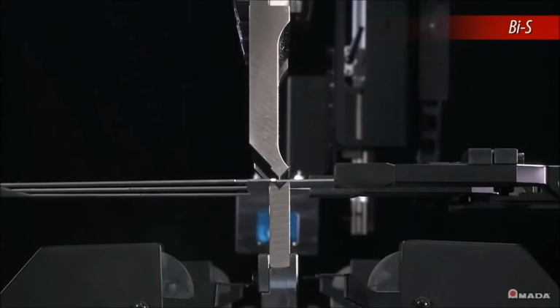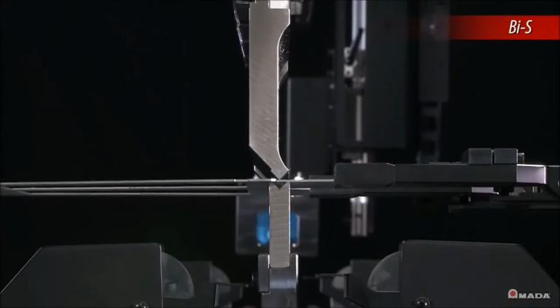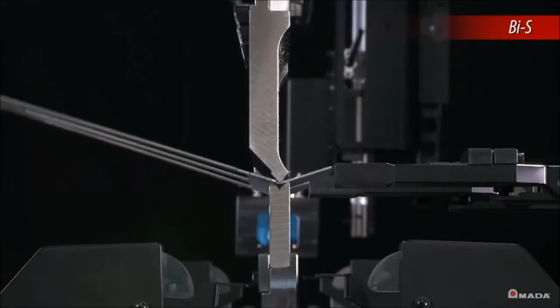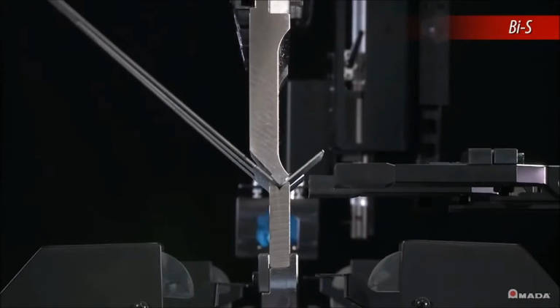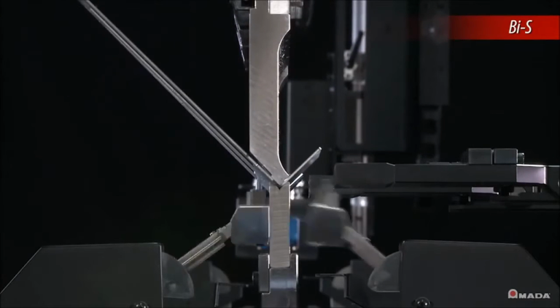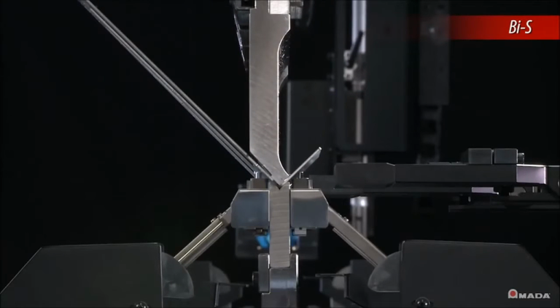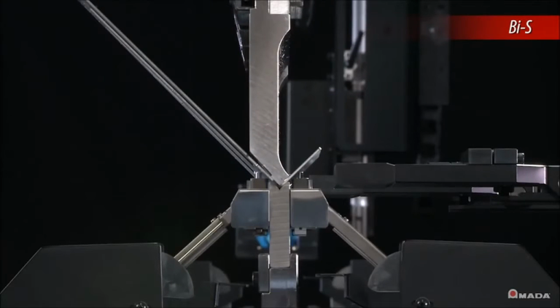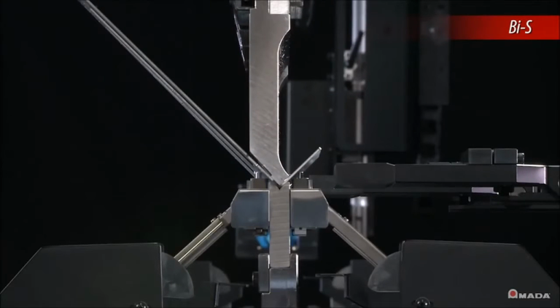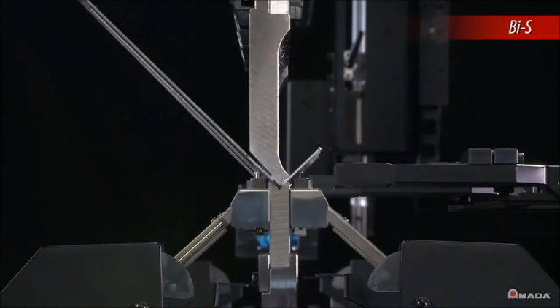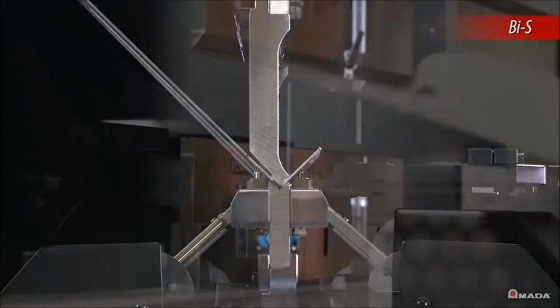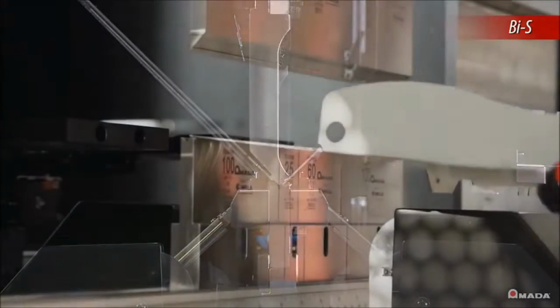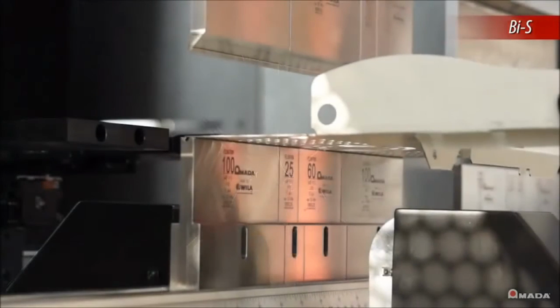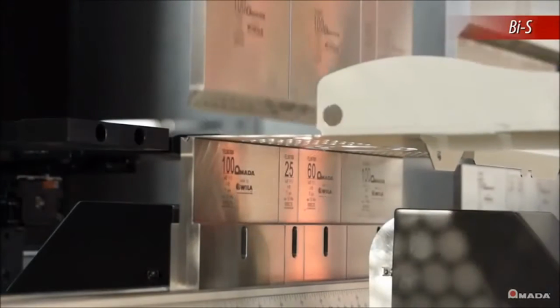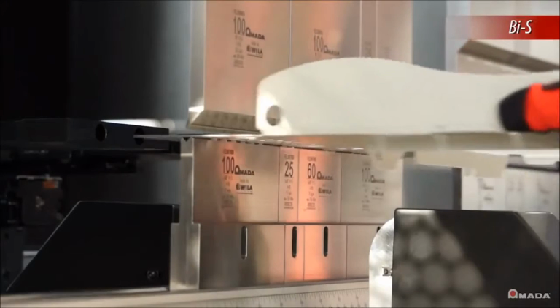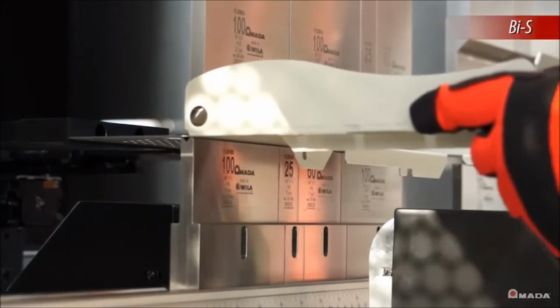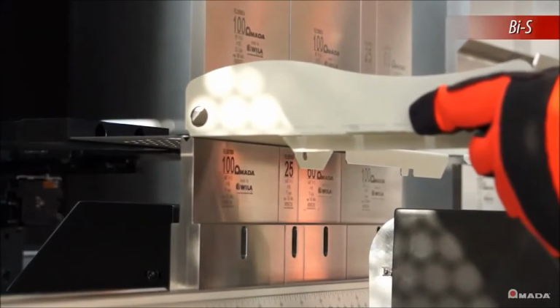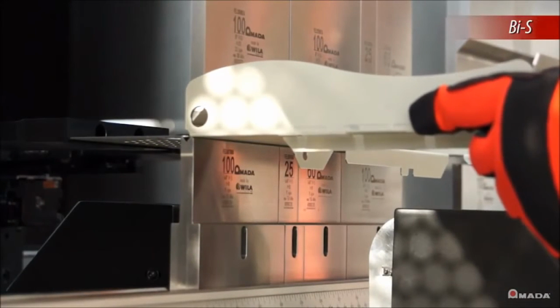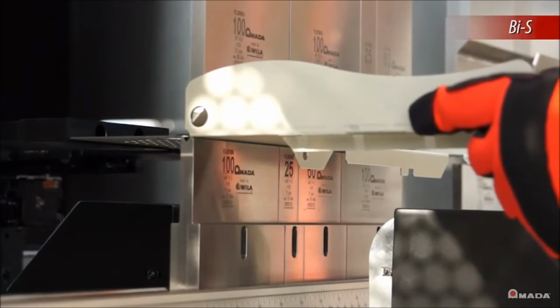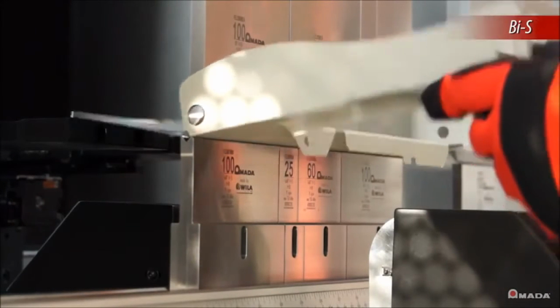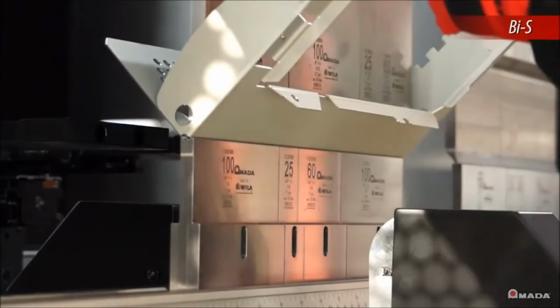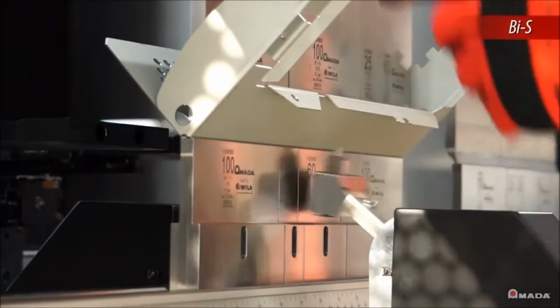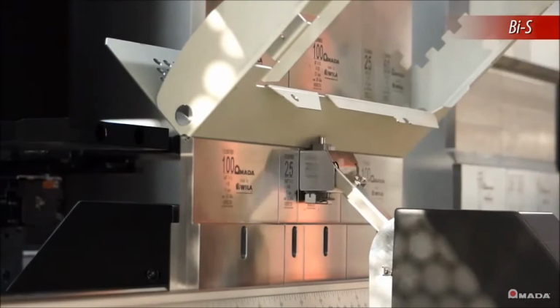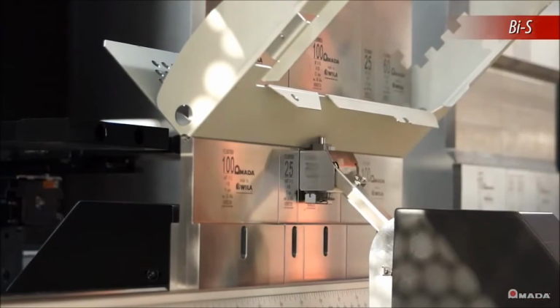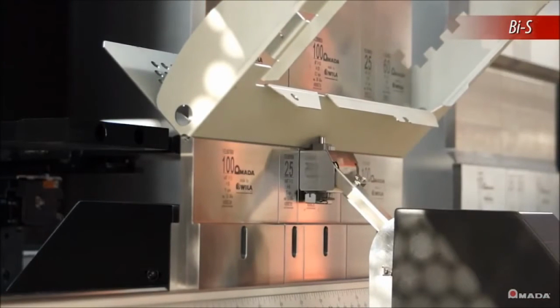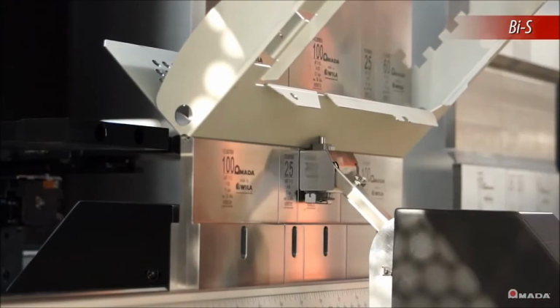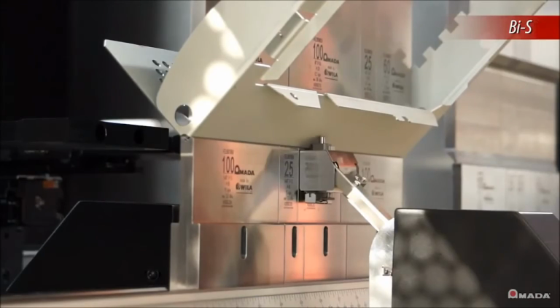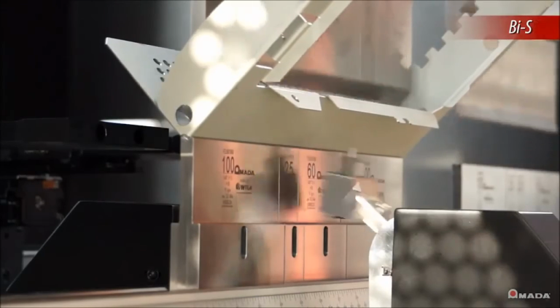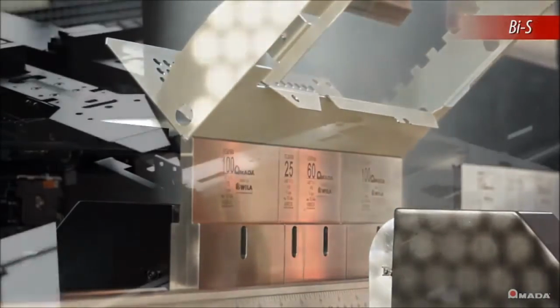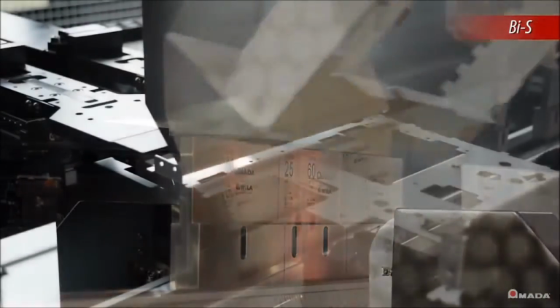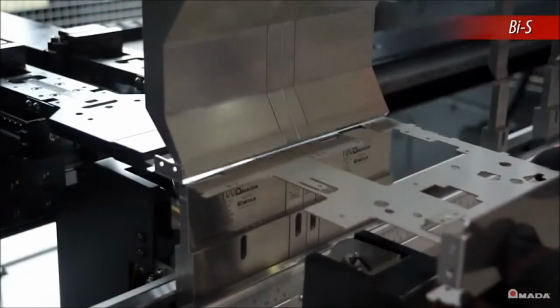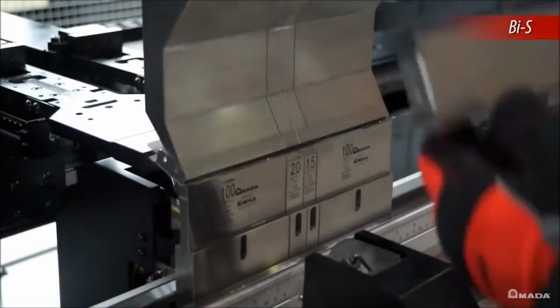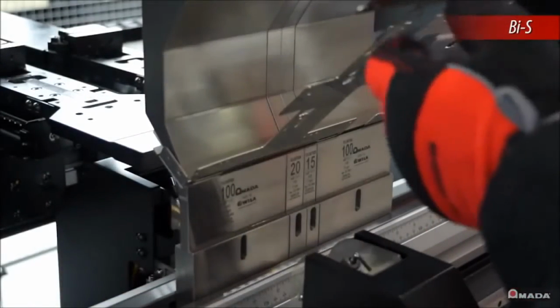To ensure consistent accuracy with each bend, the HG ATC is equipped with the bend indicator sensor. During production, the sensor moves into position and as the ram bends the material, sensors will measure and compensate for any material spring back.